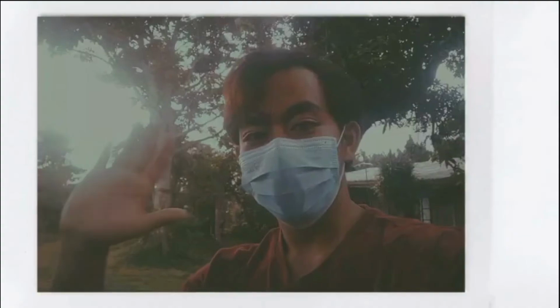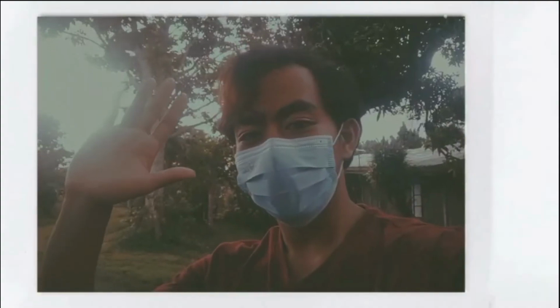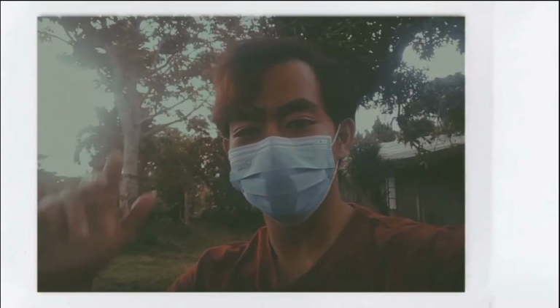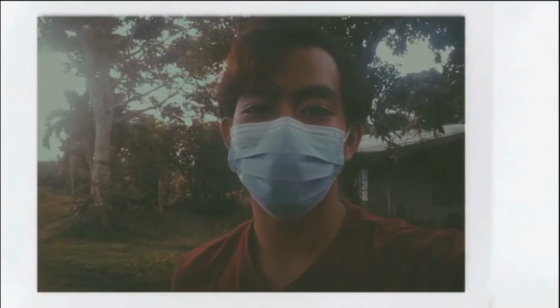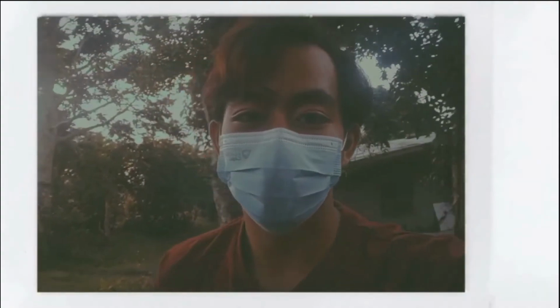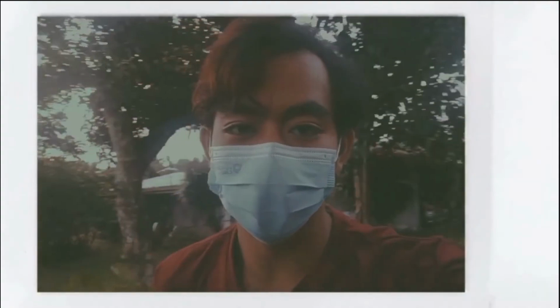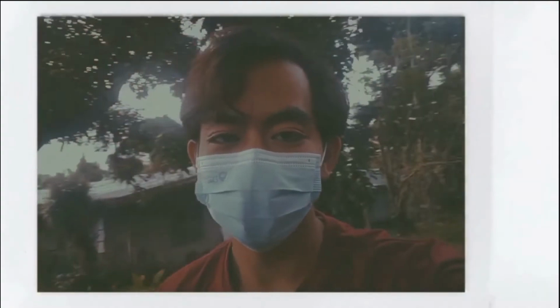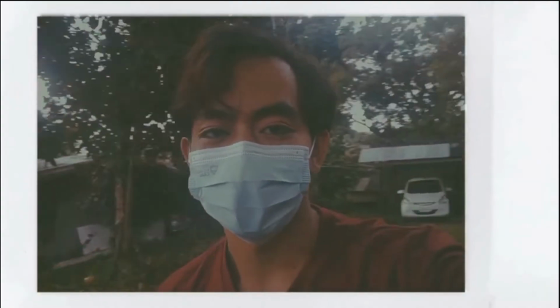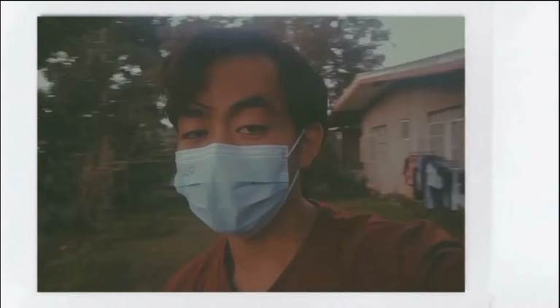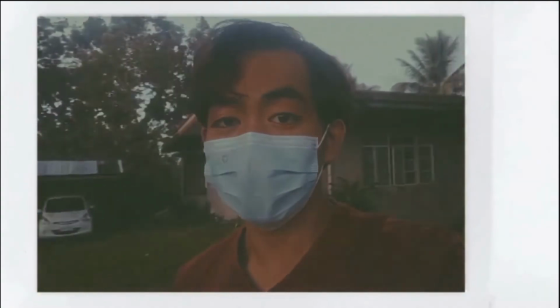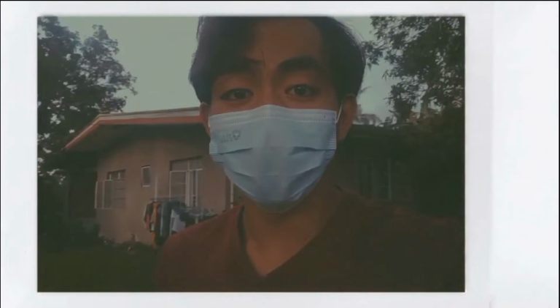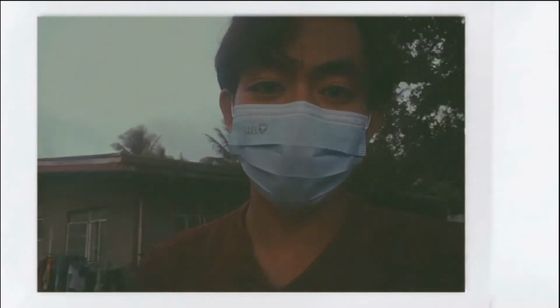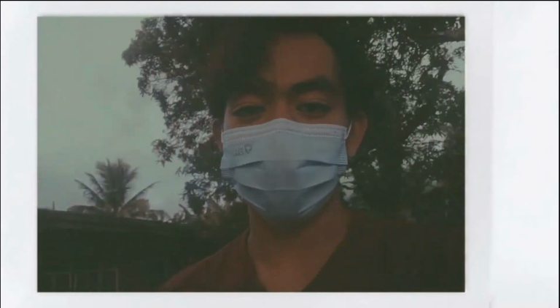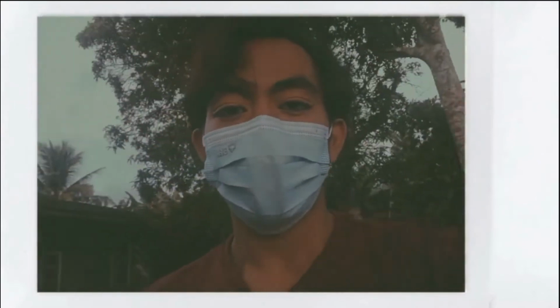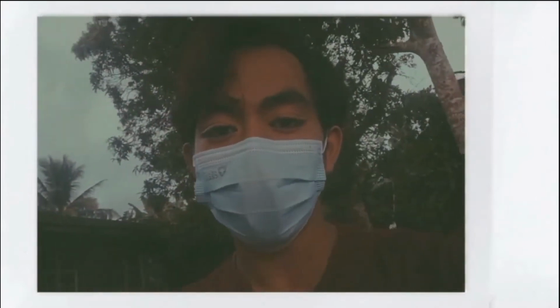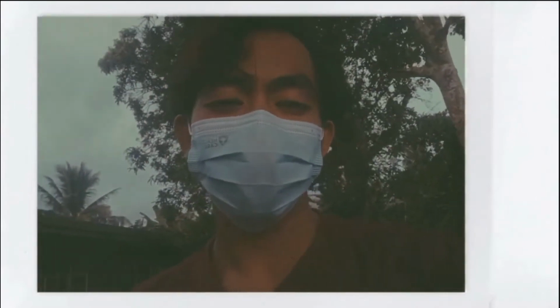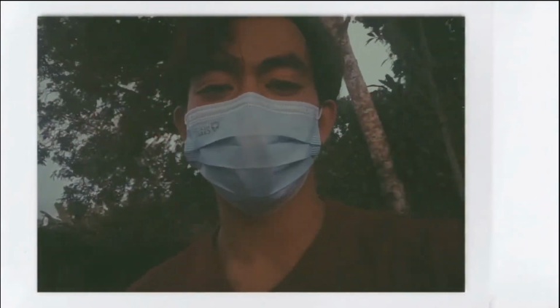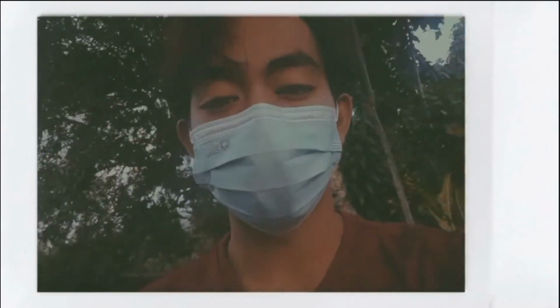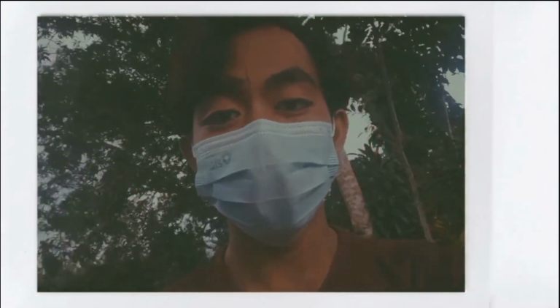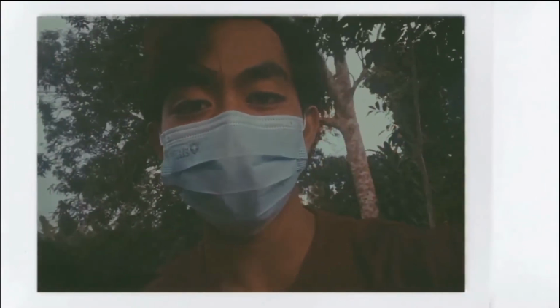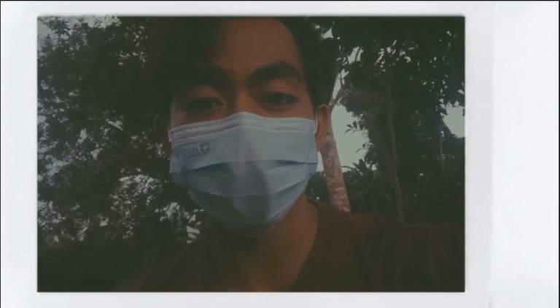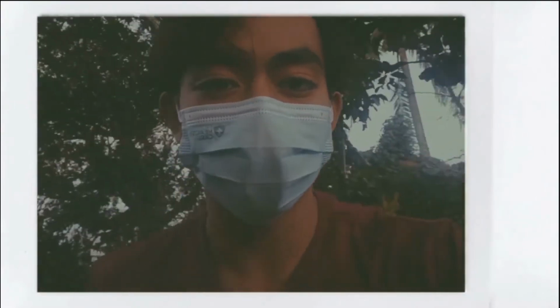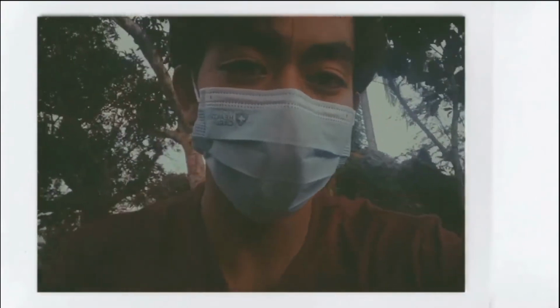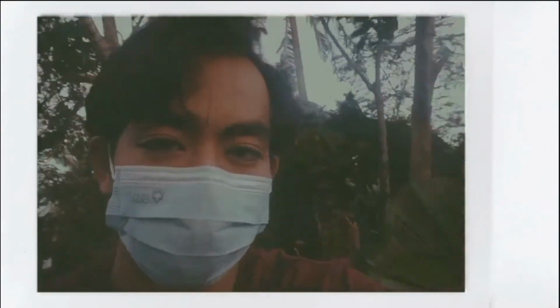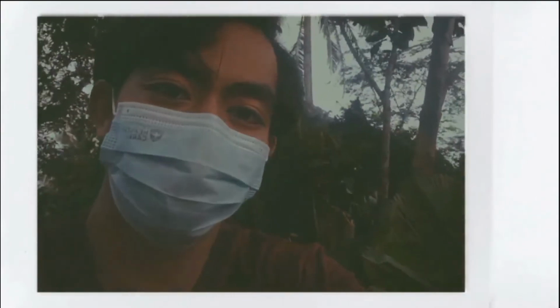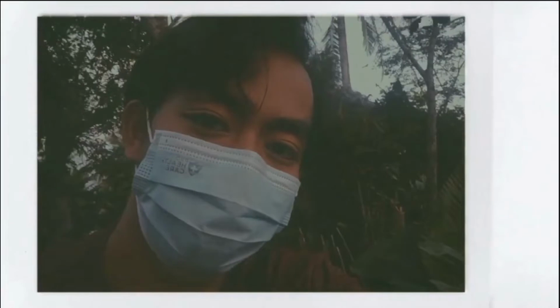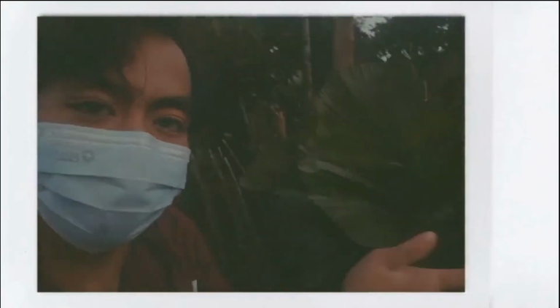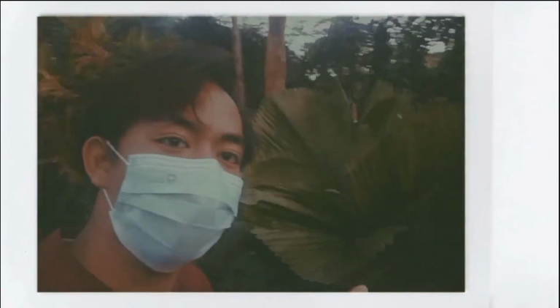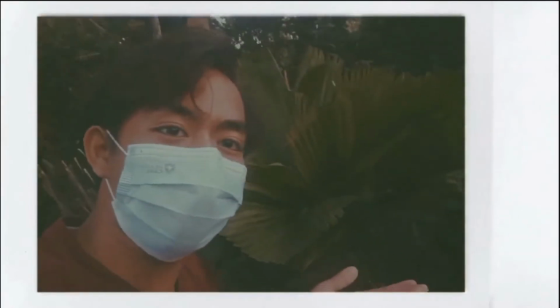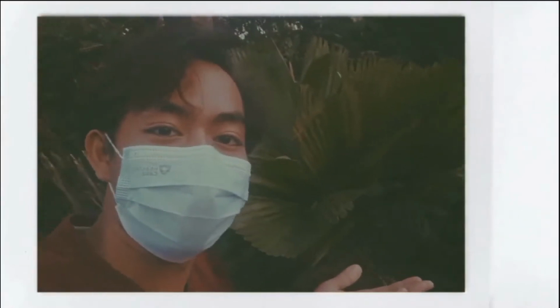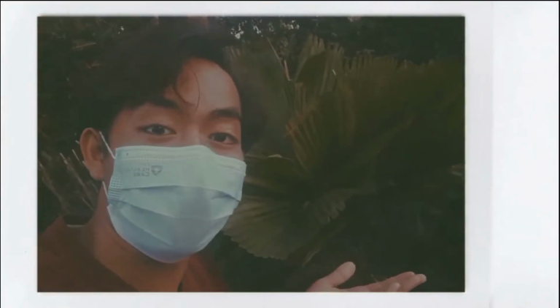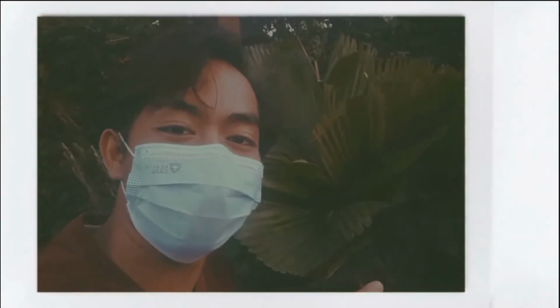Hey guys, welcome to my front yard. This time I would like to feature an ornamental plant that is very significant to our country, the Anahaw.